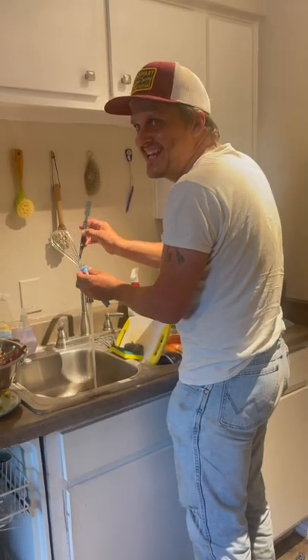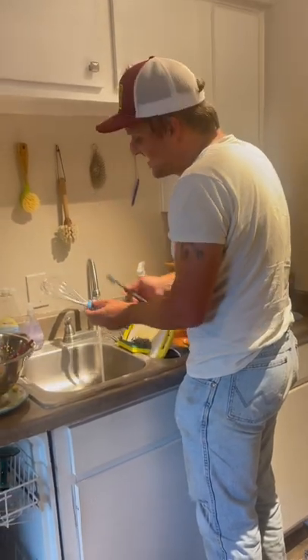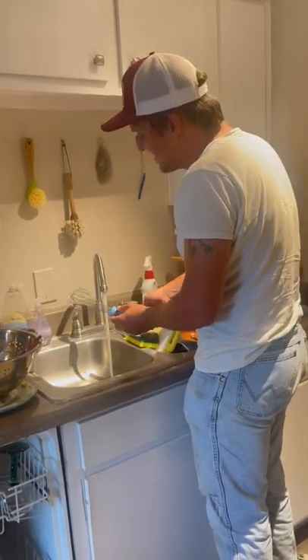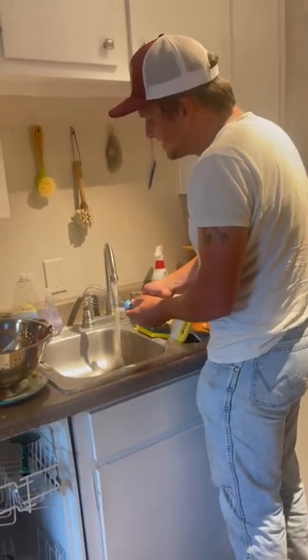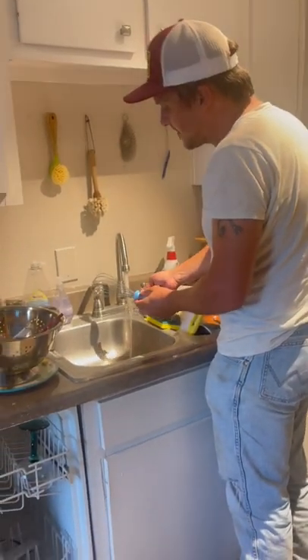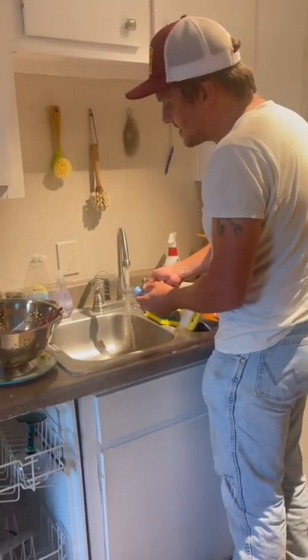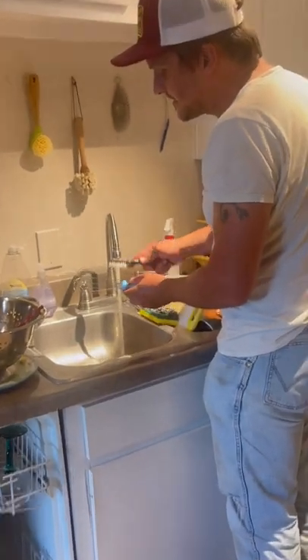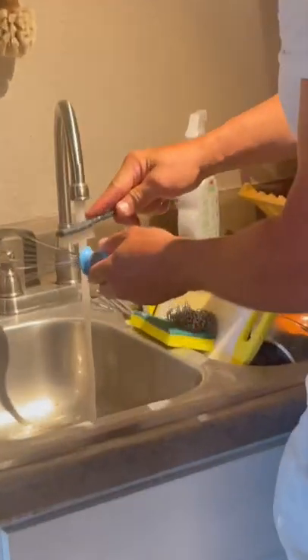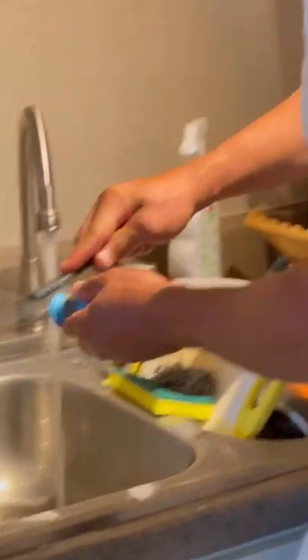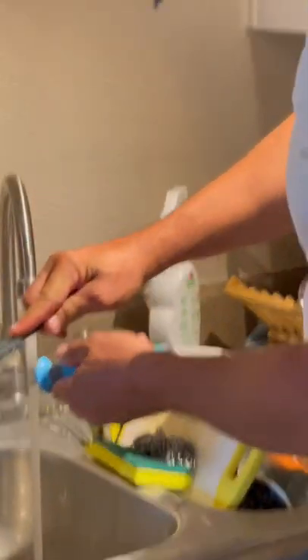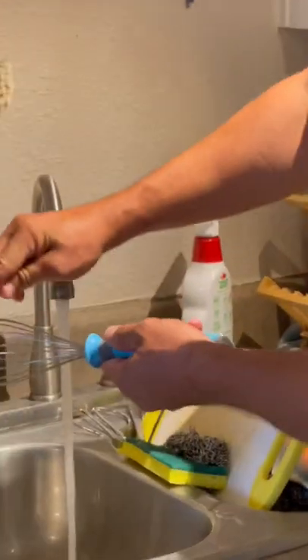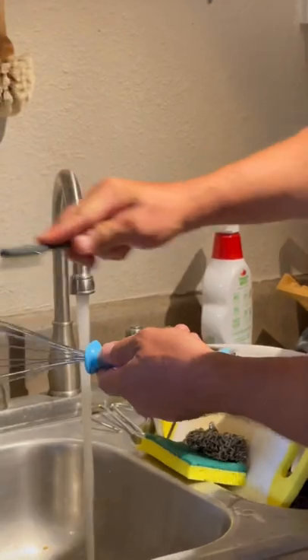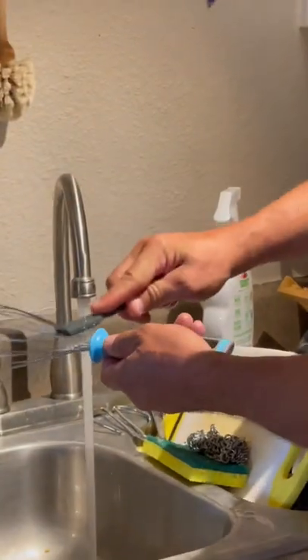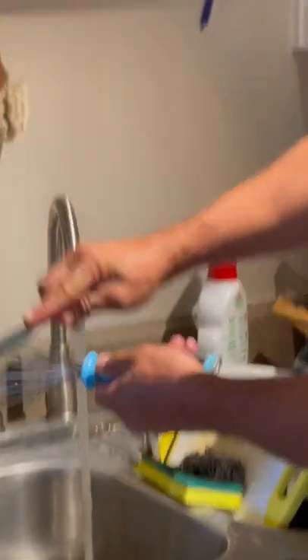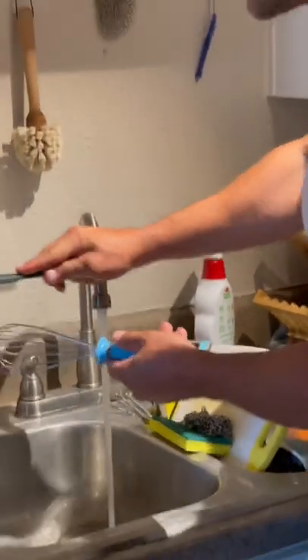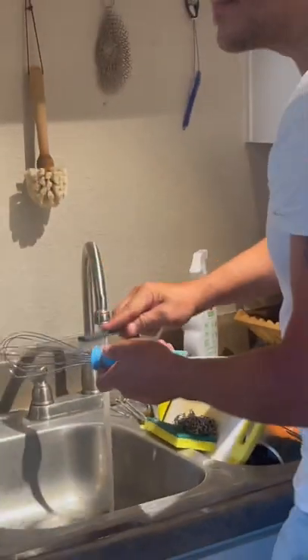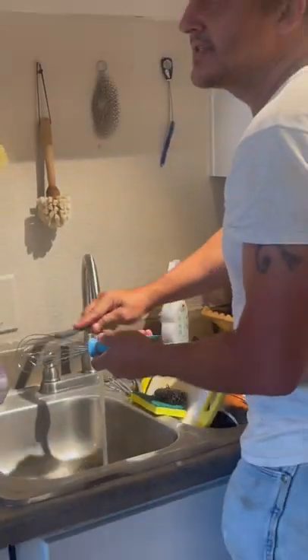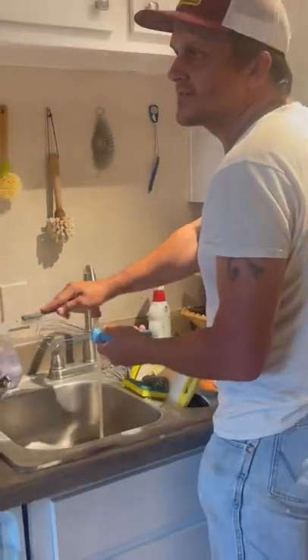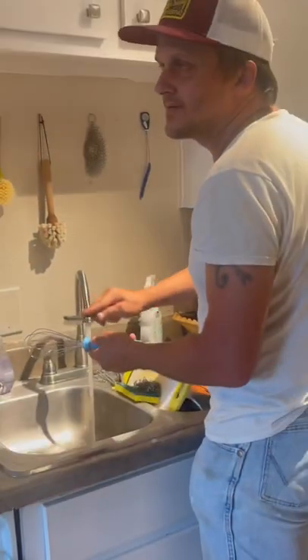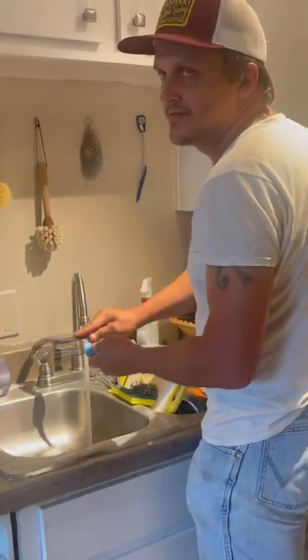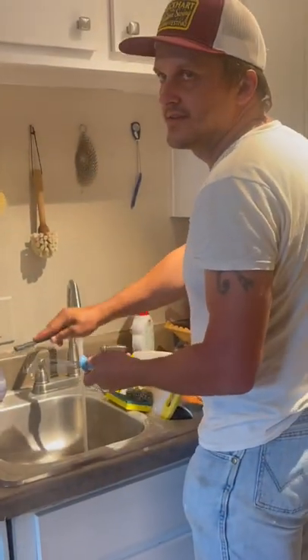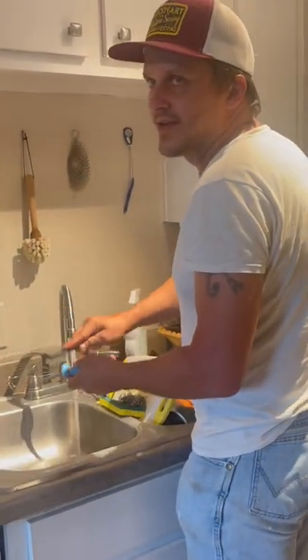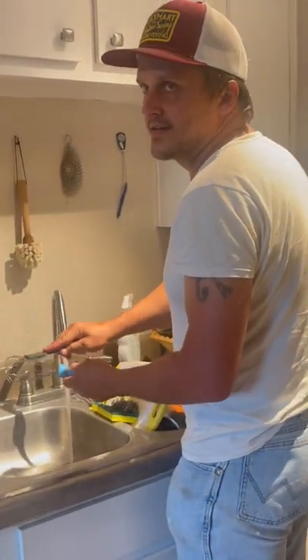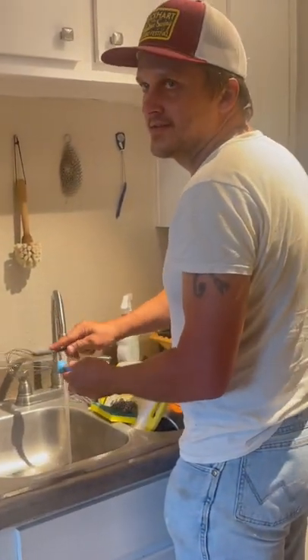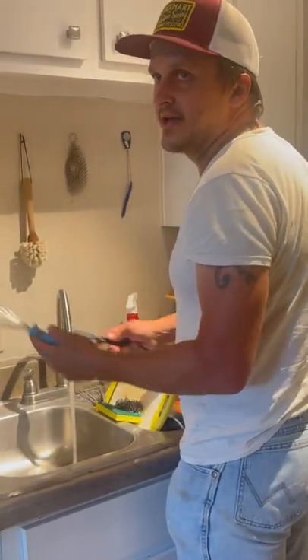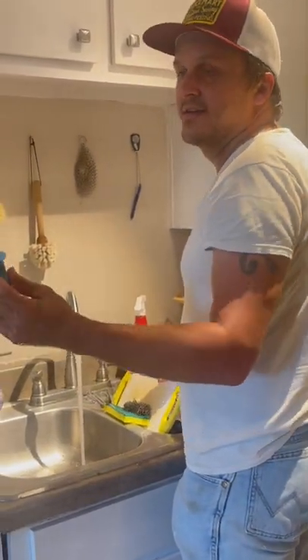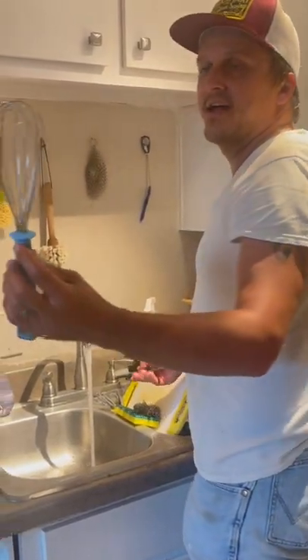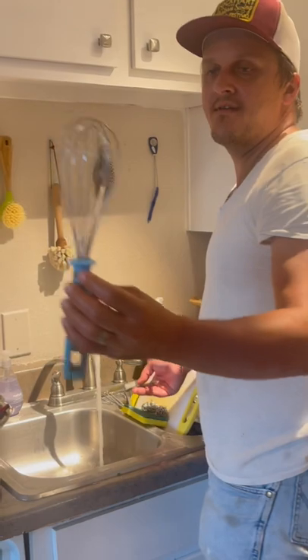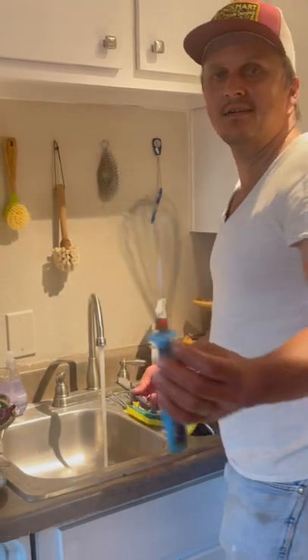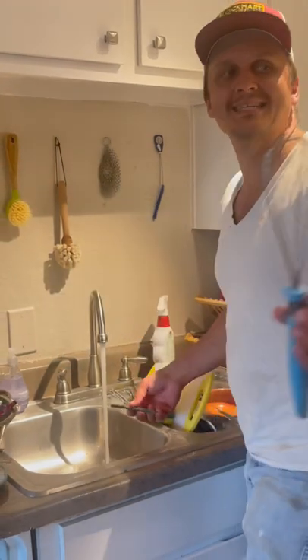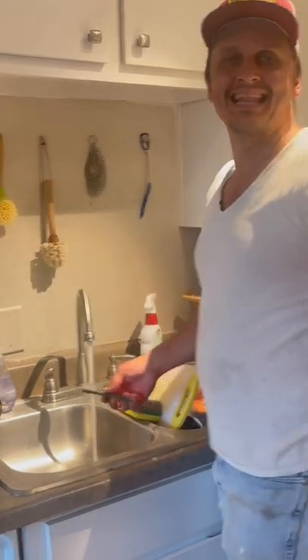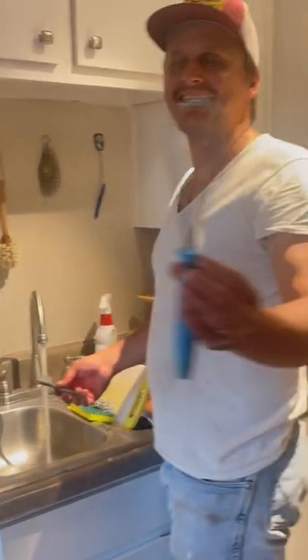And then just to kind of polish things off, you take the brush, gentle scrubs. And look — have you ever seen a whisk that clean?